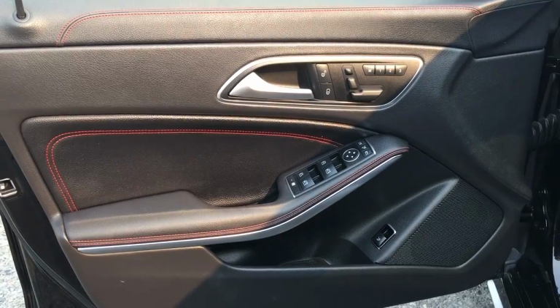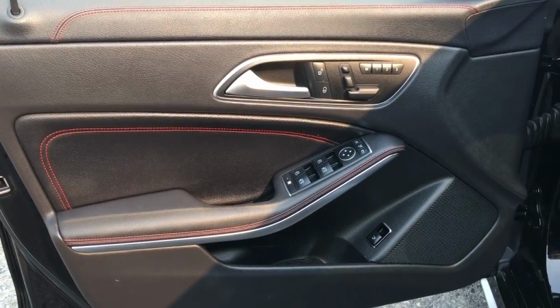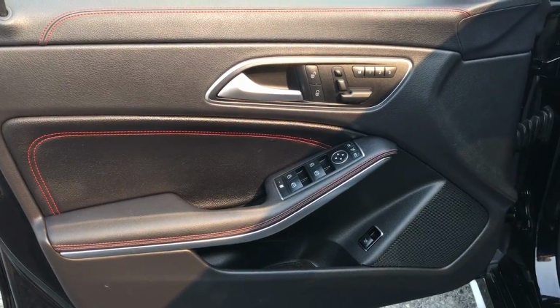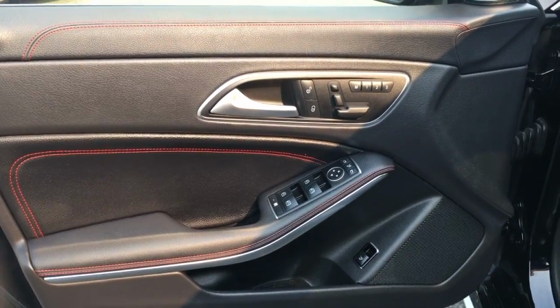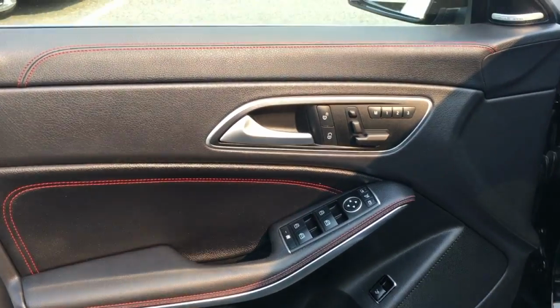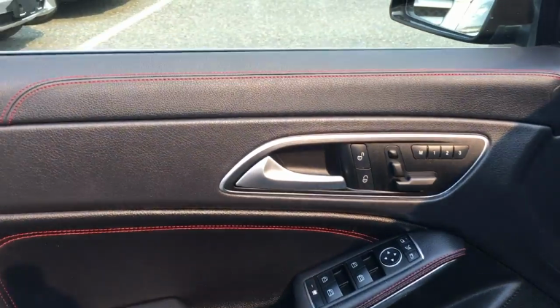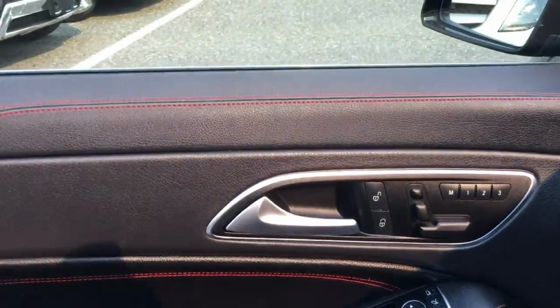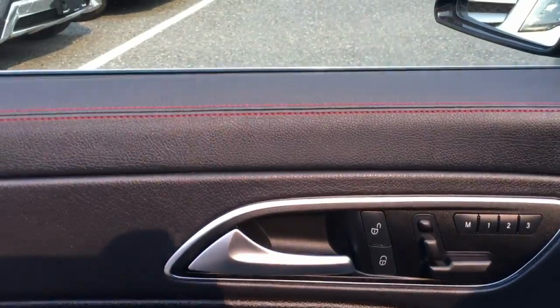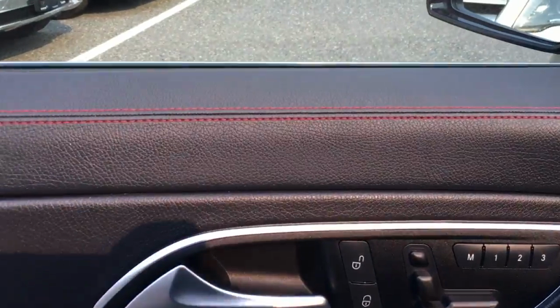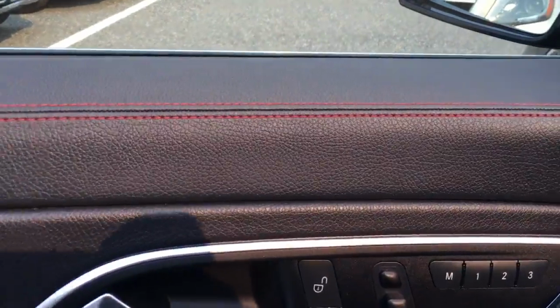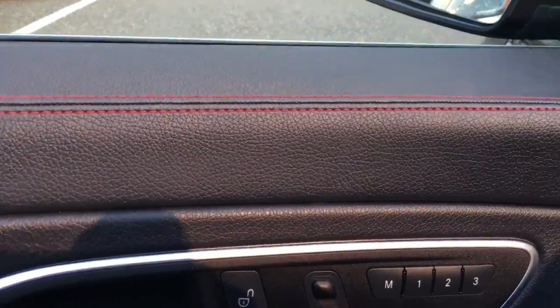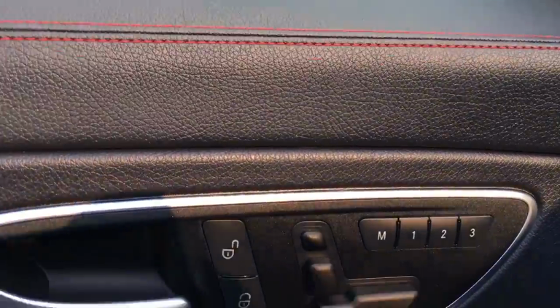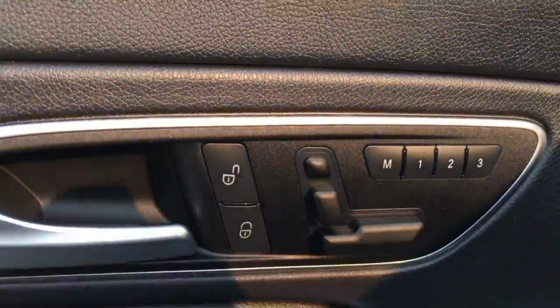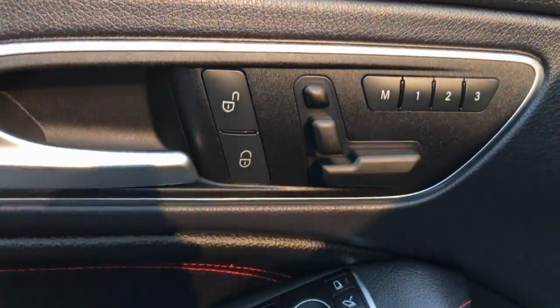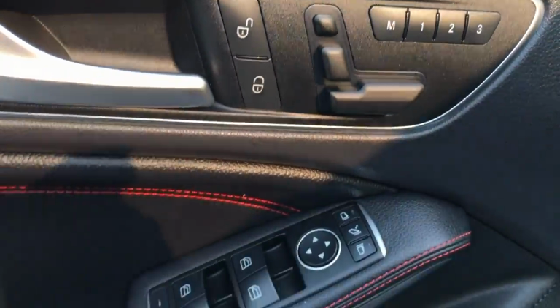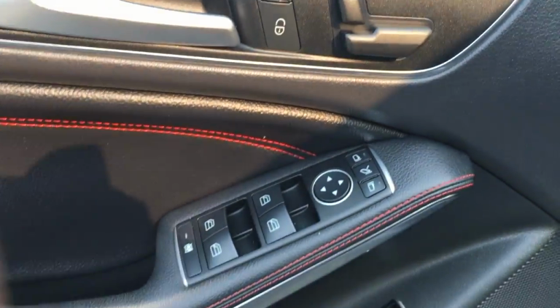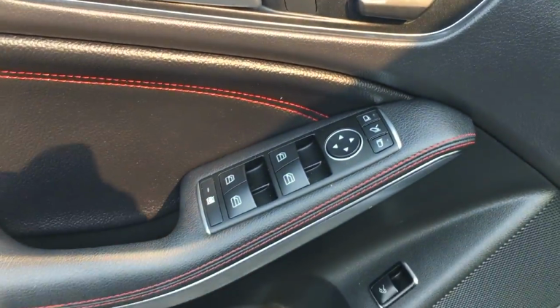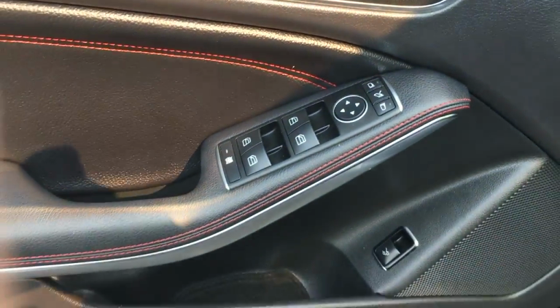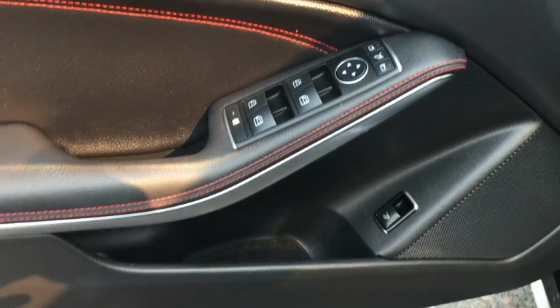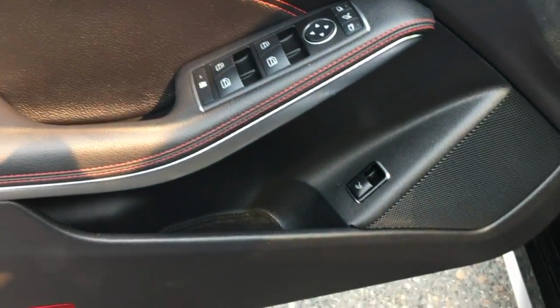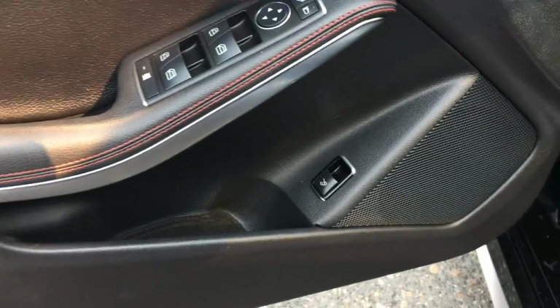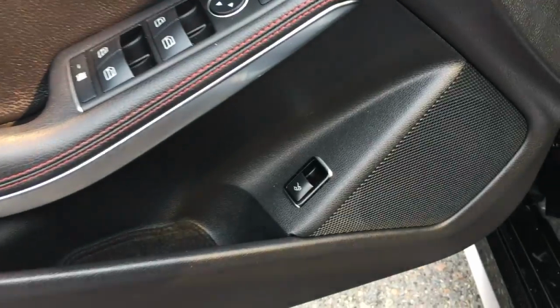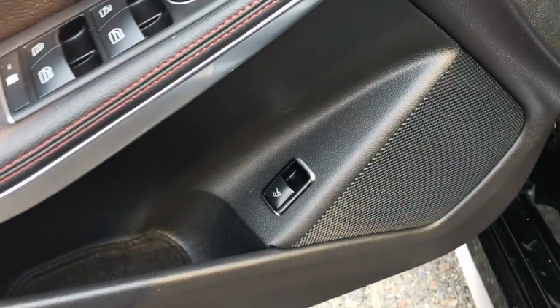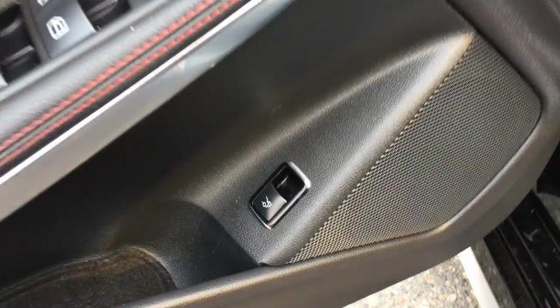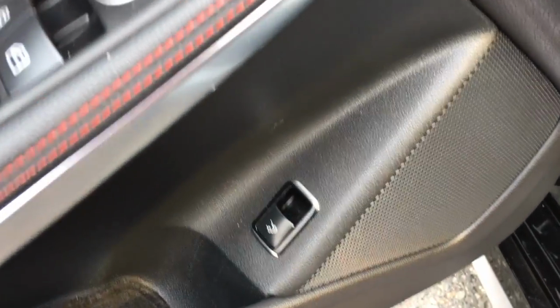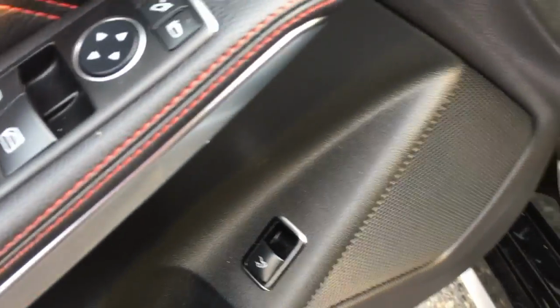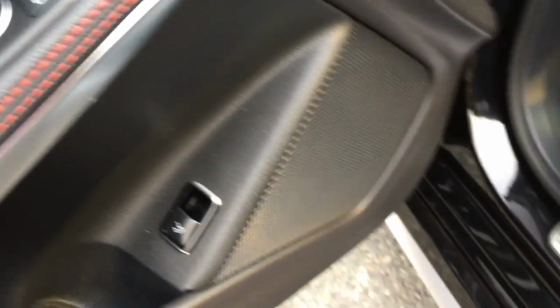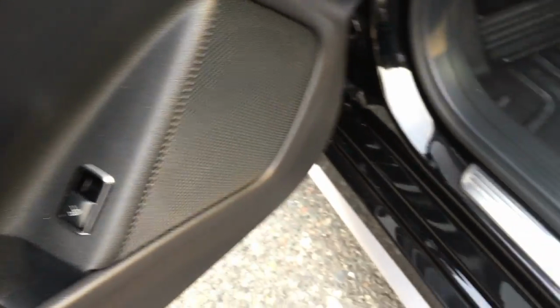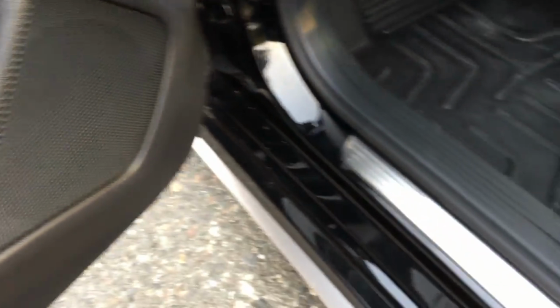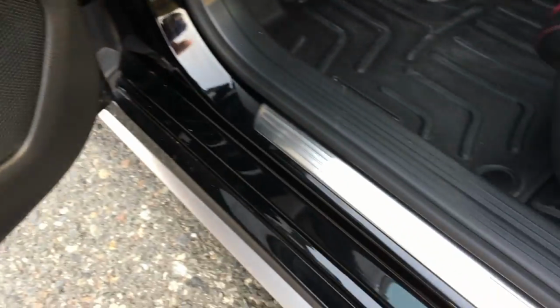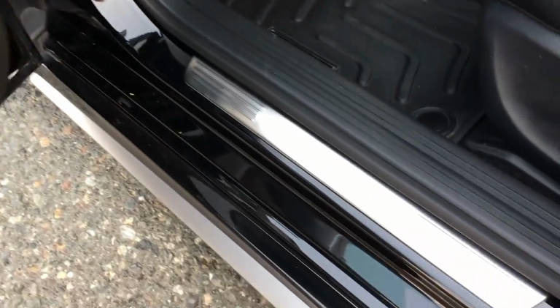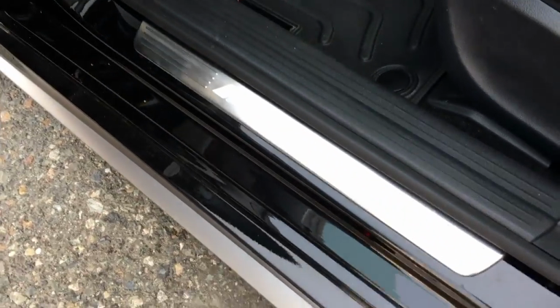On the driver side door panel you've got the red stitching, memory seating package, power windows, power locks, power mirrors — pretty standard with the Mercedes-Benz lineup — along with power trunk pop. You do have the AMG badging down on the door.